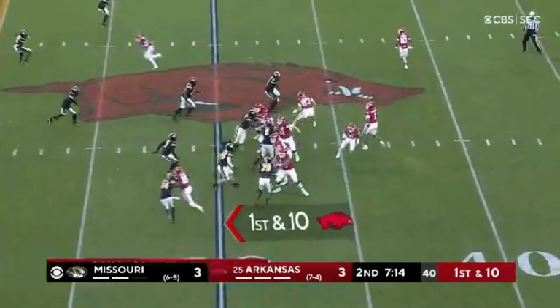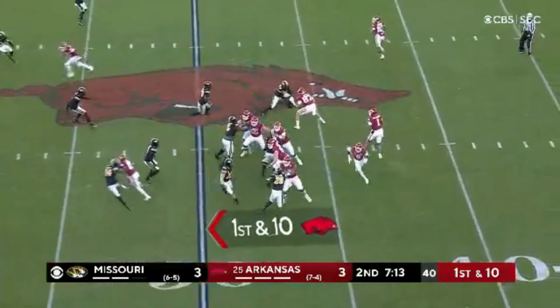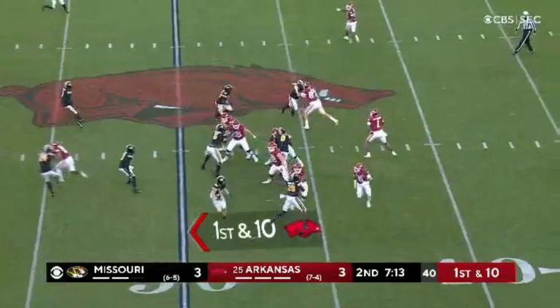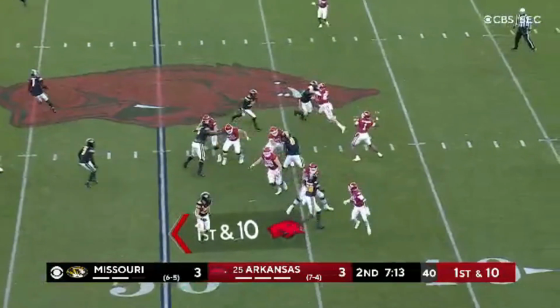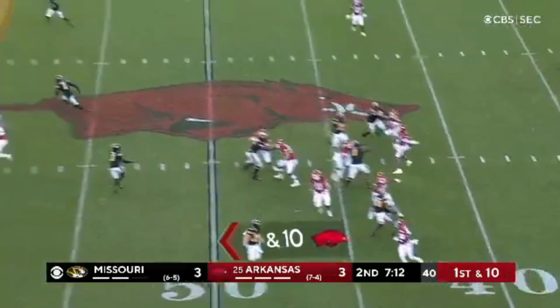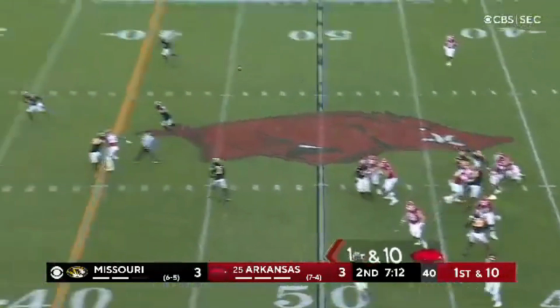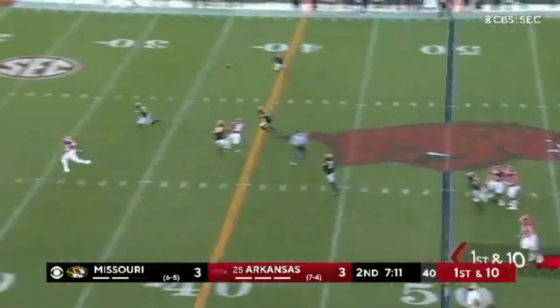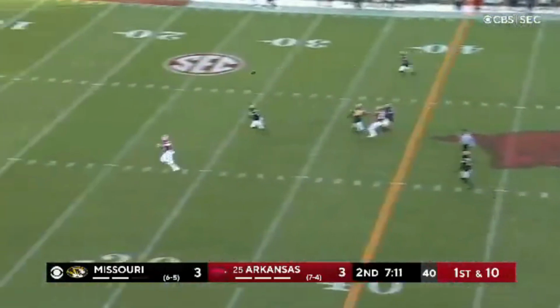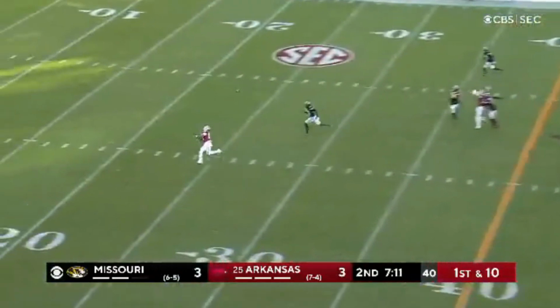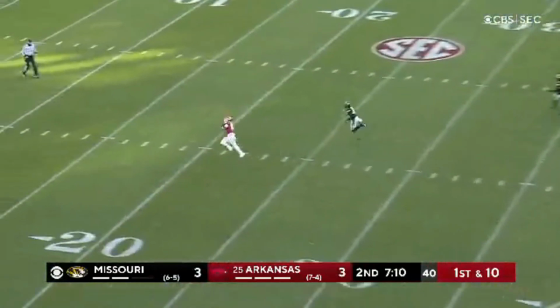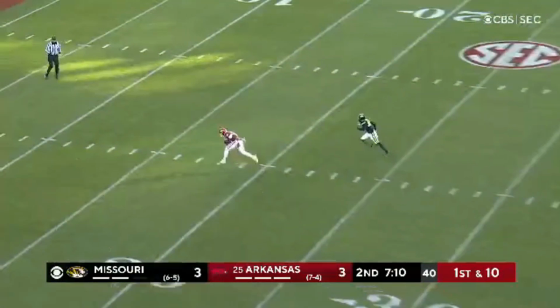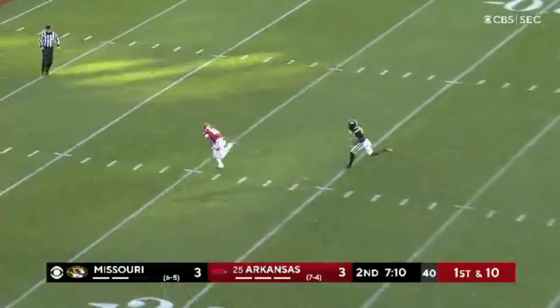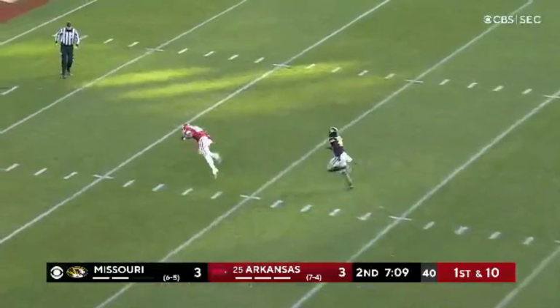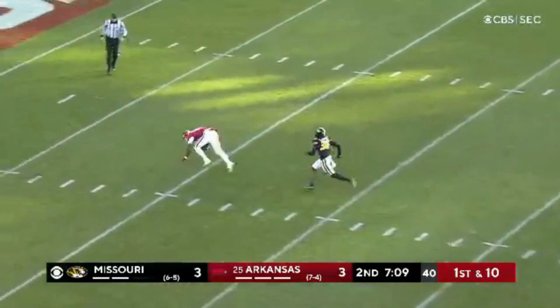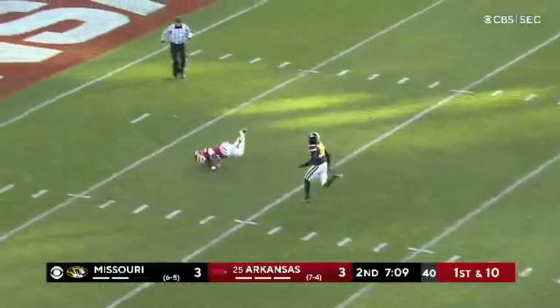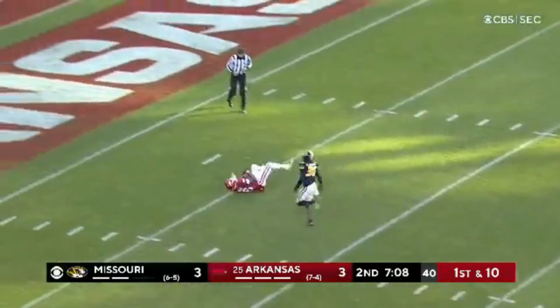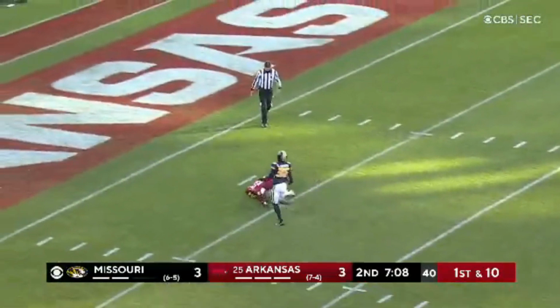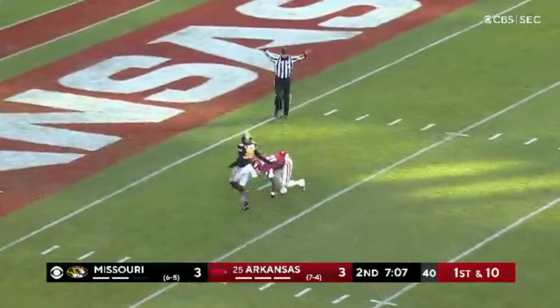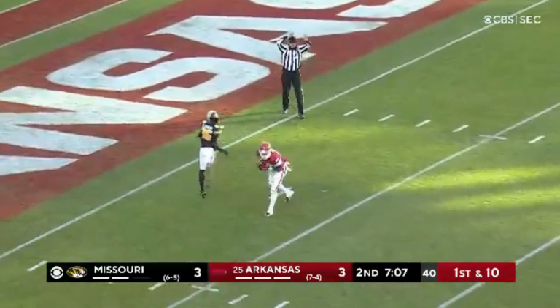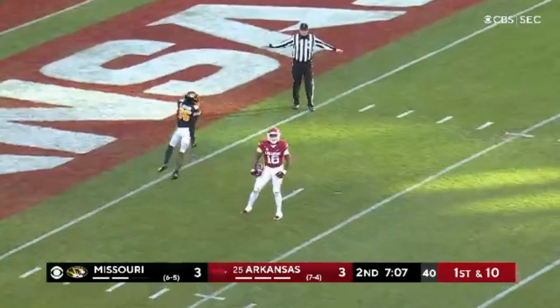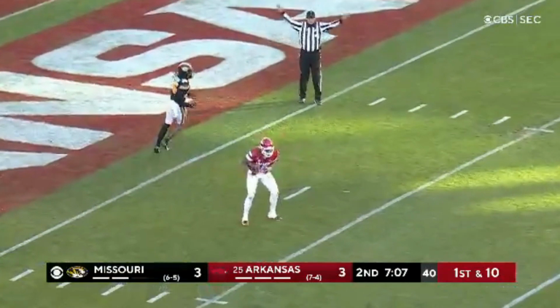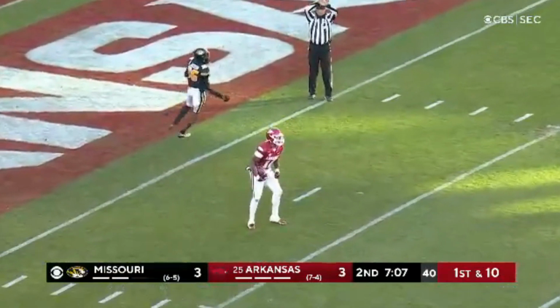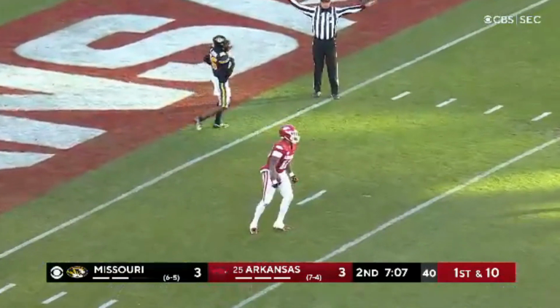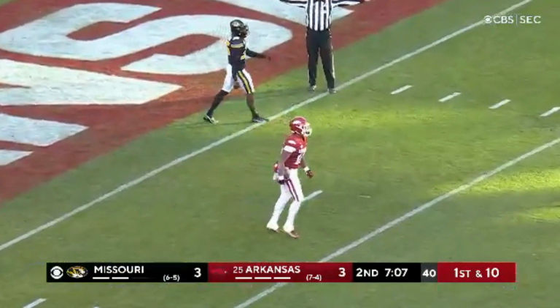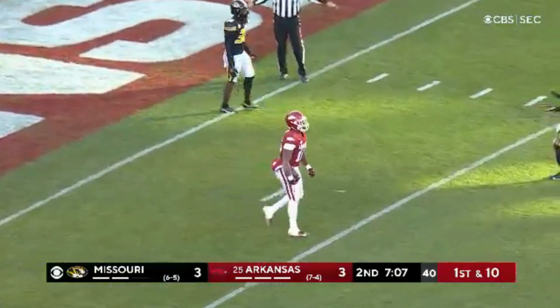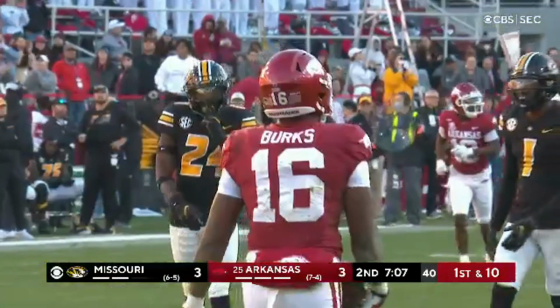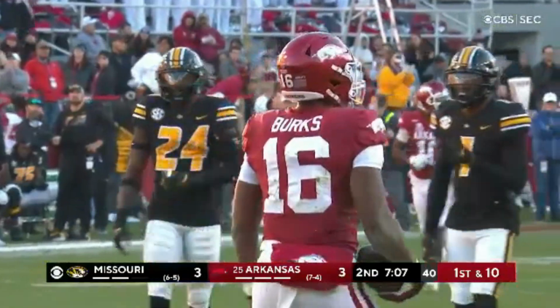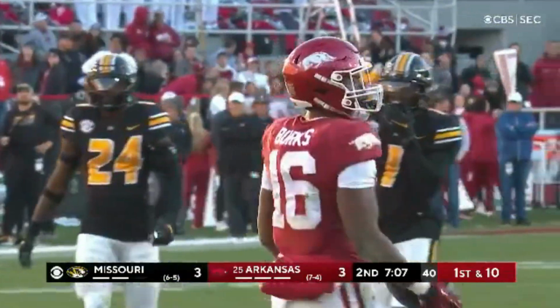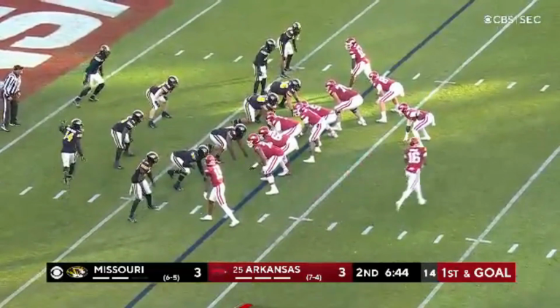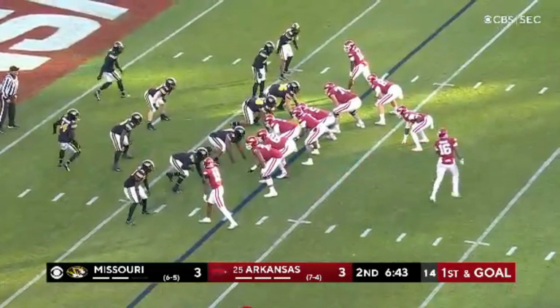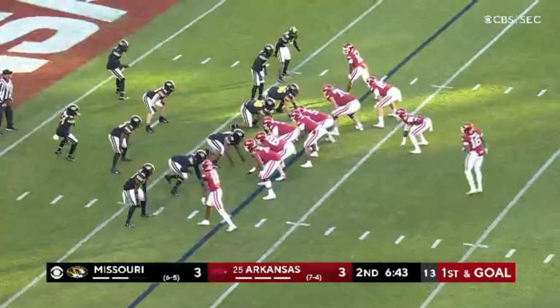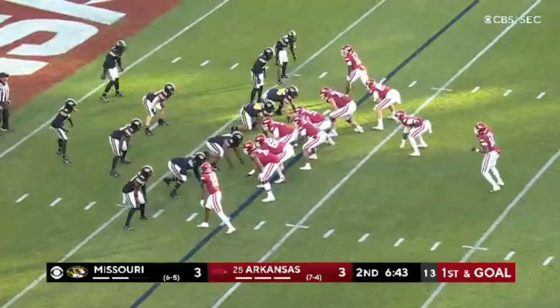Jefferson on first down, back to the air. Oh, he's got him wide open, it connects. Traylon Burks stumbles down at the five. He had nothing but green grass, setting up first down and goal.